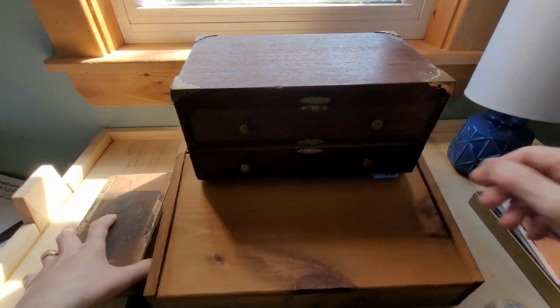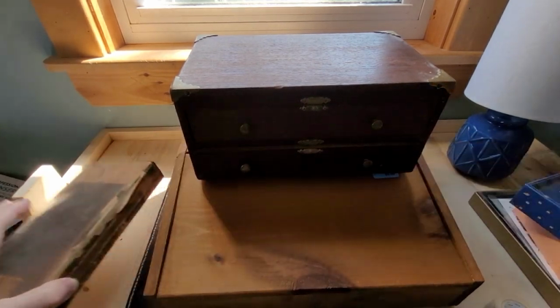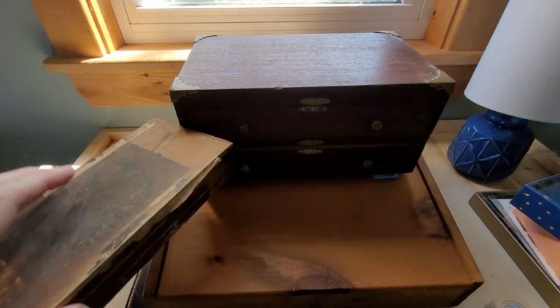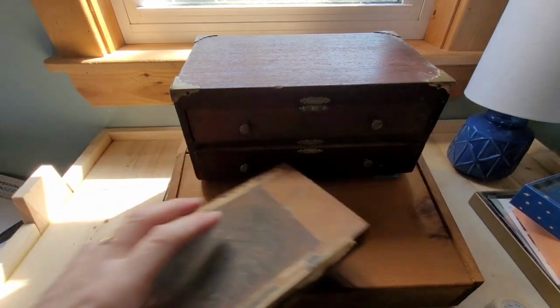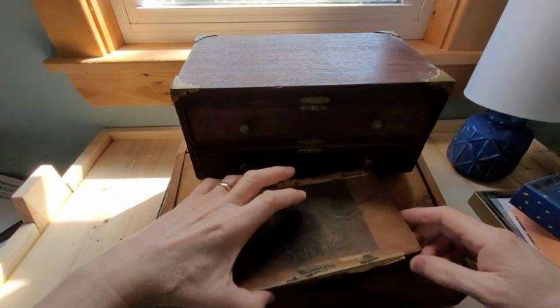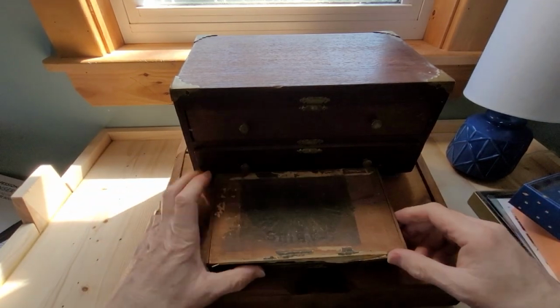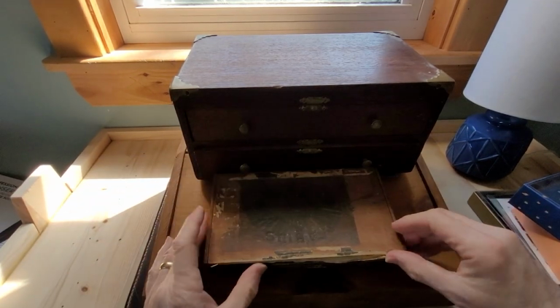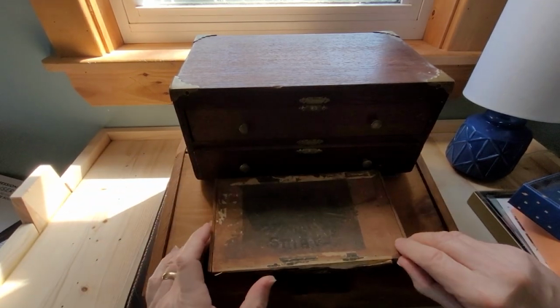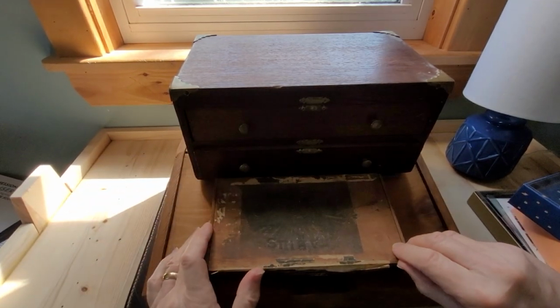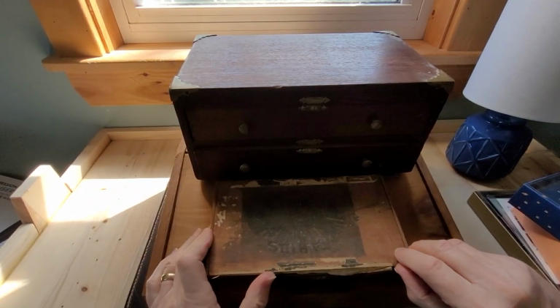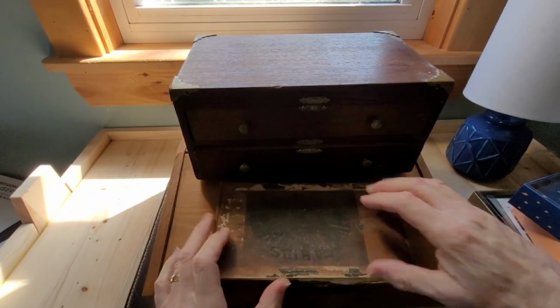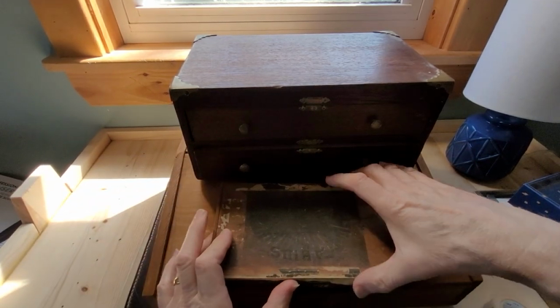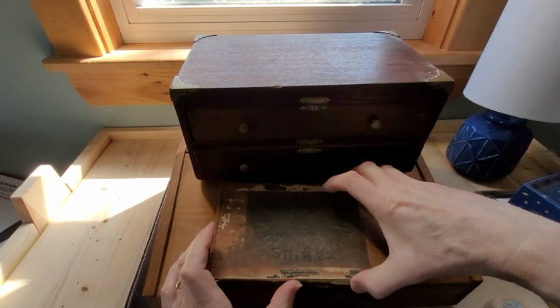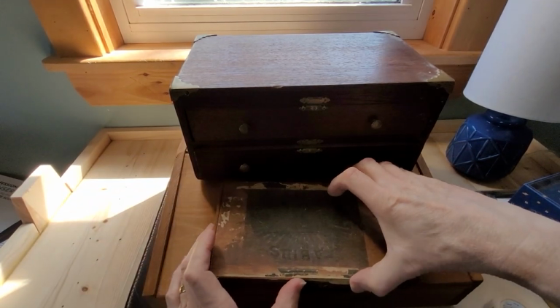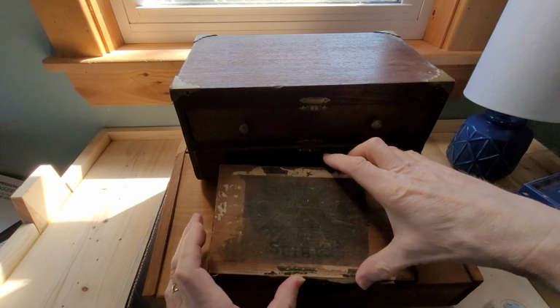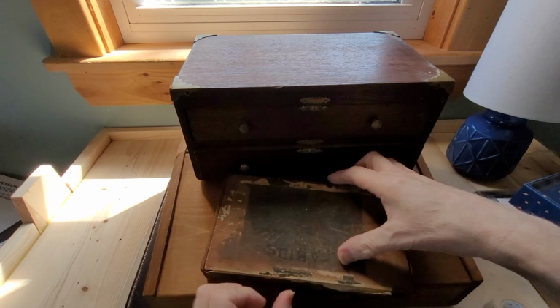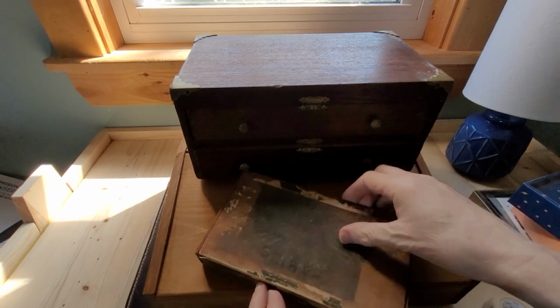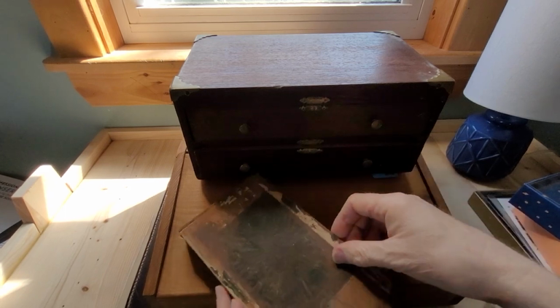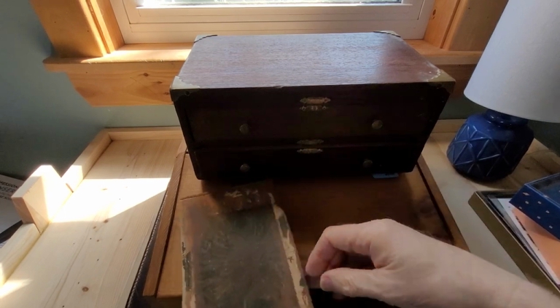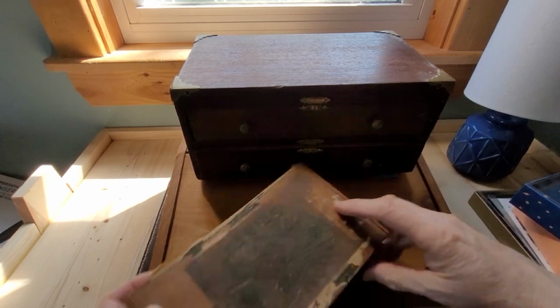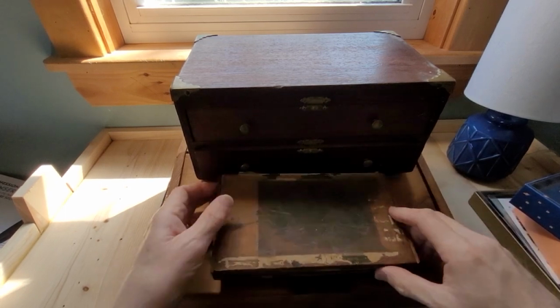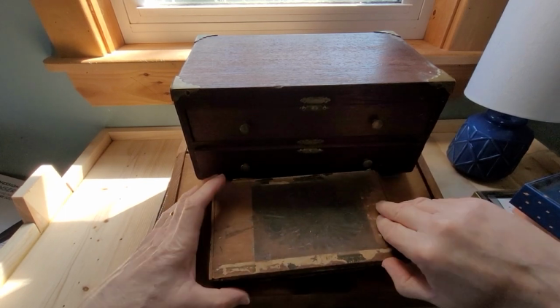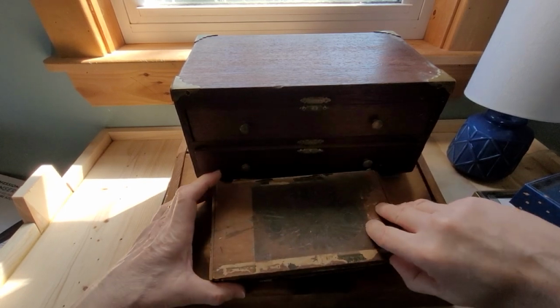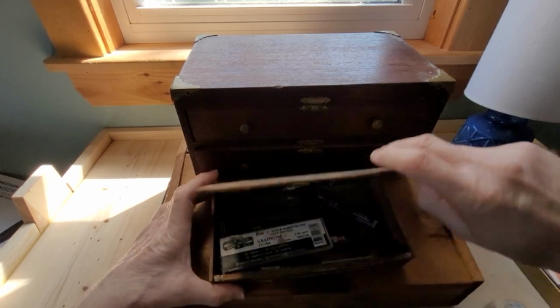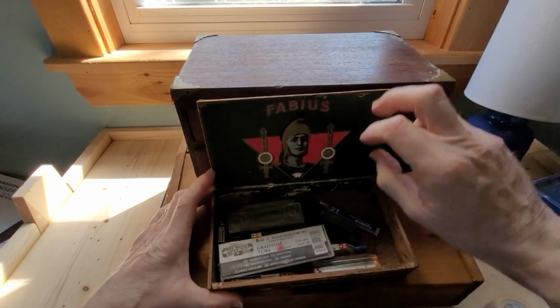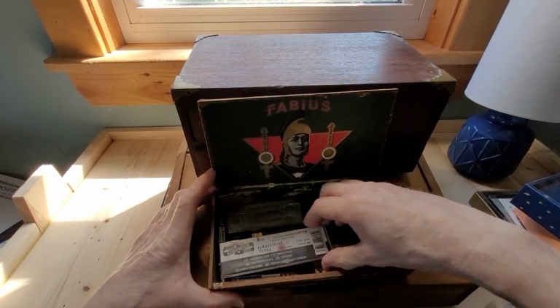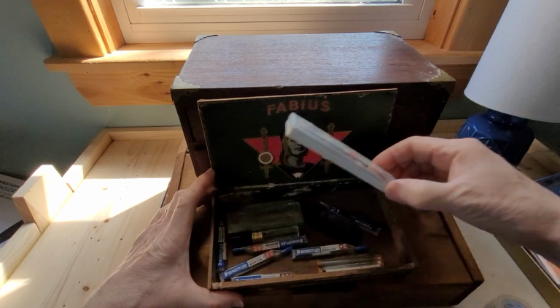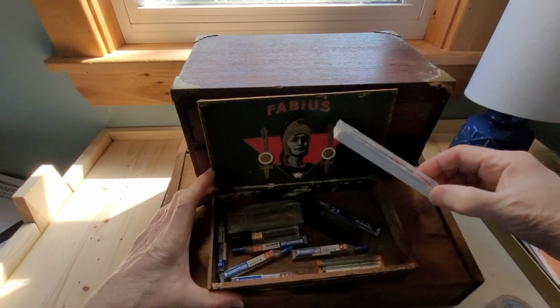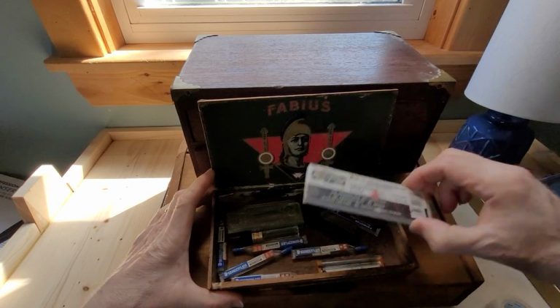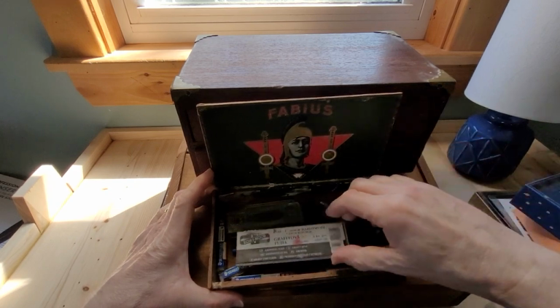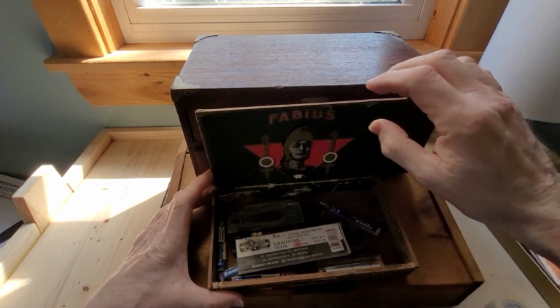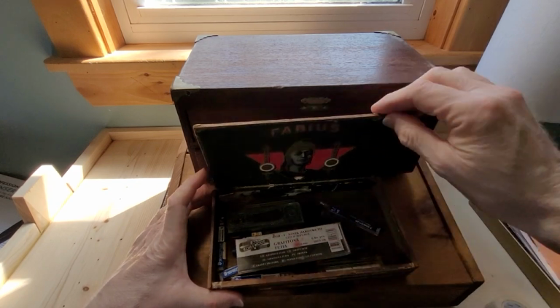Another box I have is this little cigar box that was actually, I think, from my parents or grandparents. I've had it for a lot of years and I keep extra leads for my mechanical pencils in it.